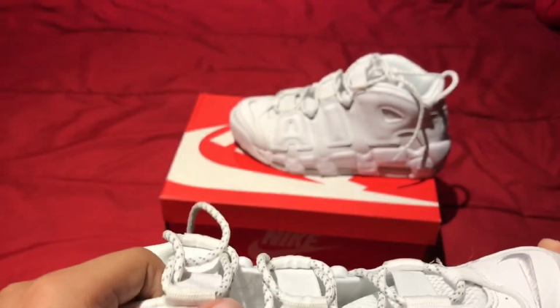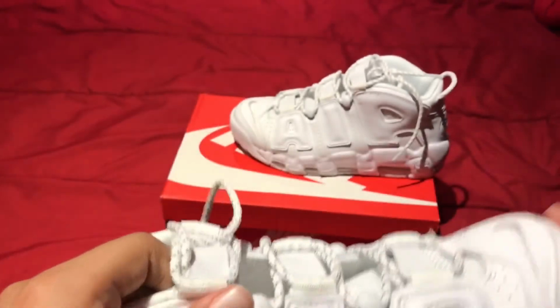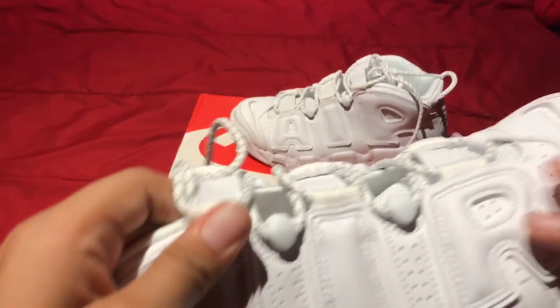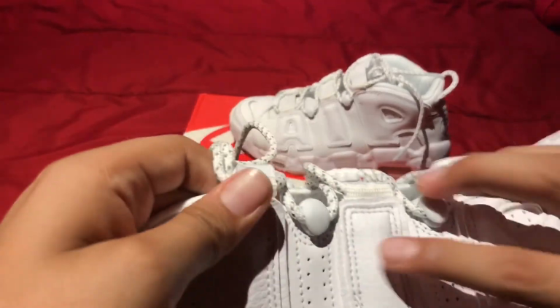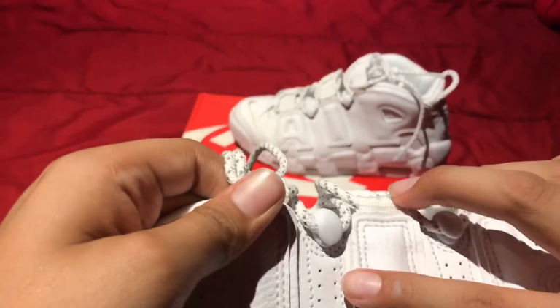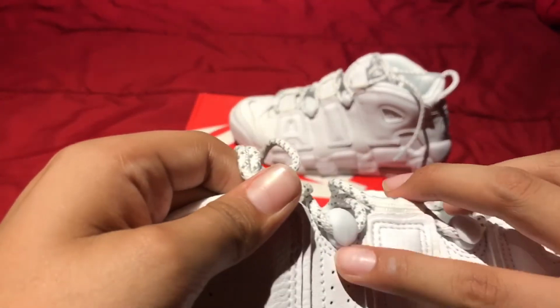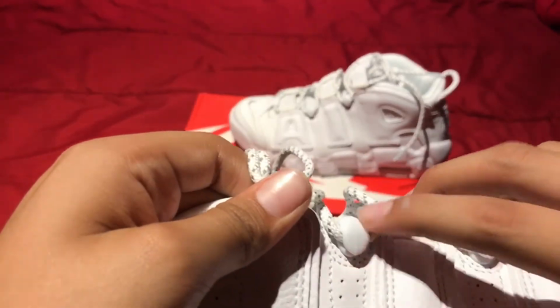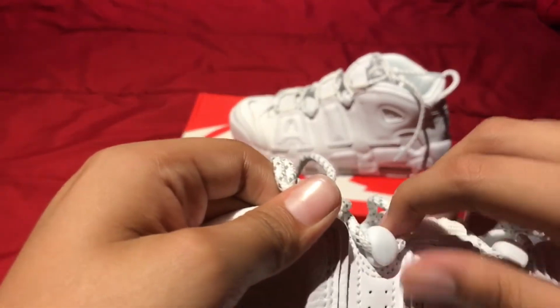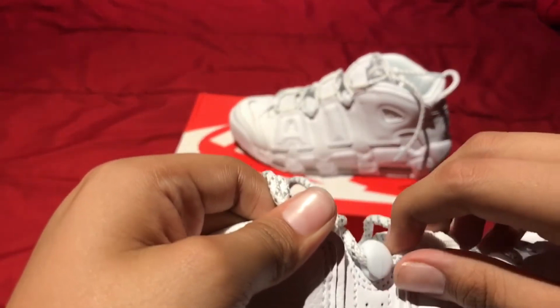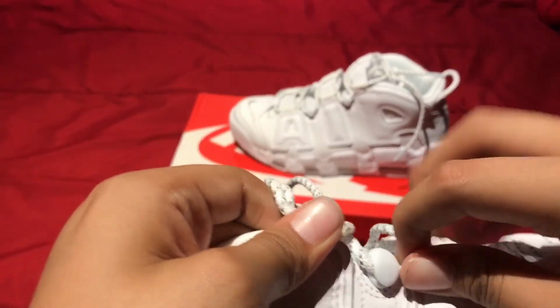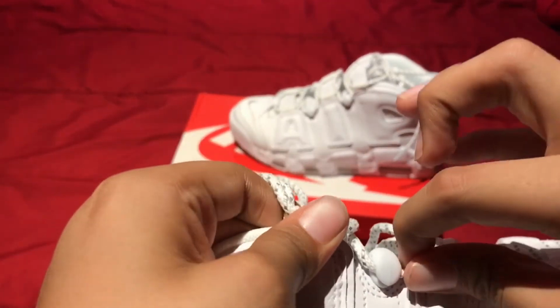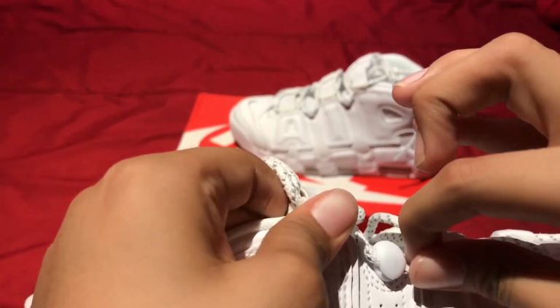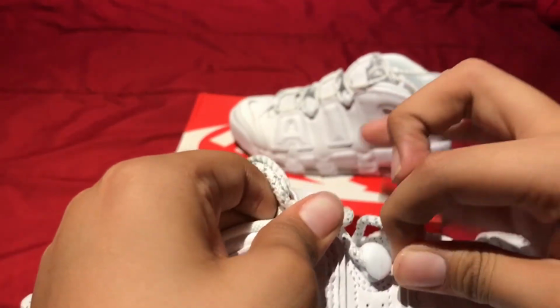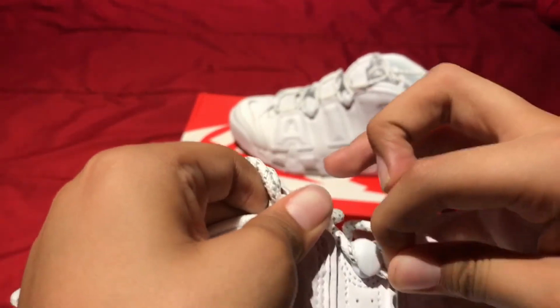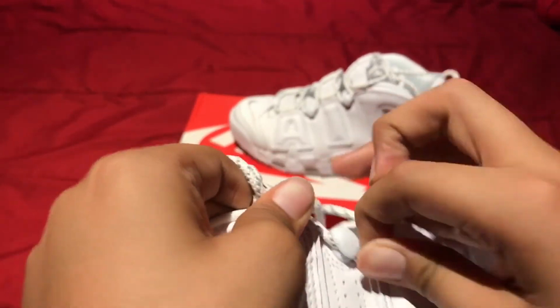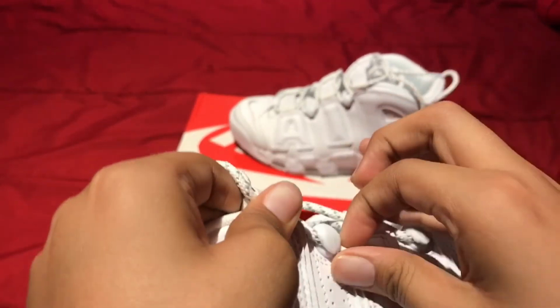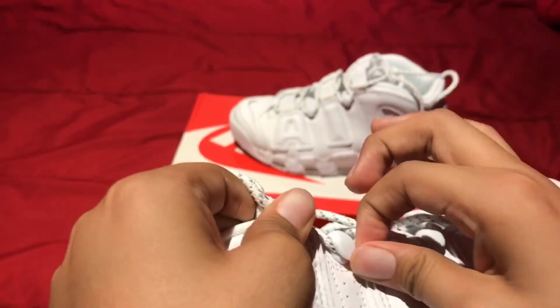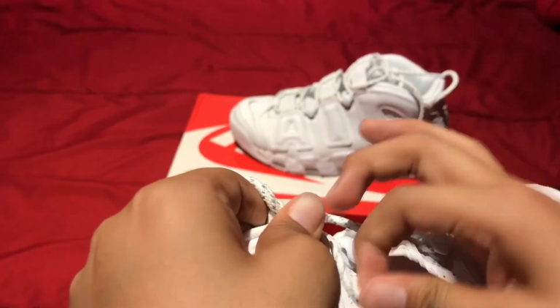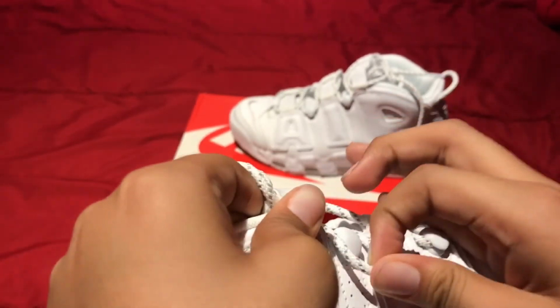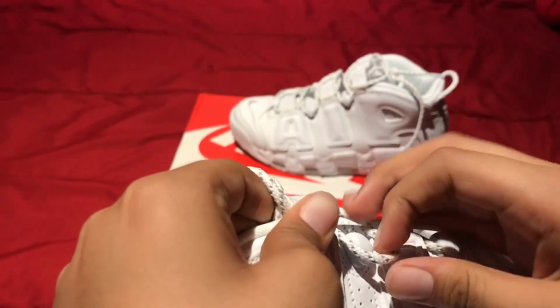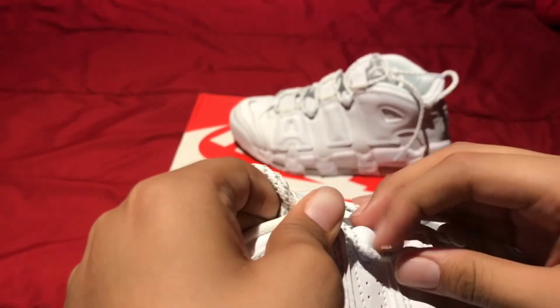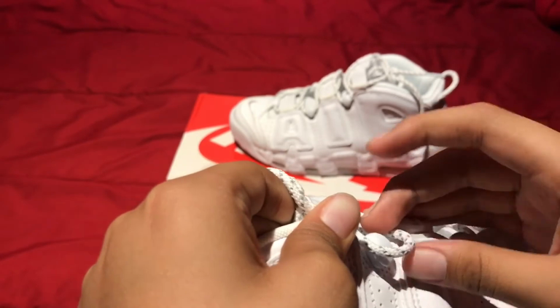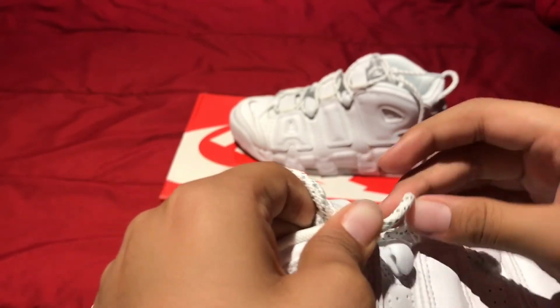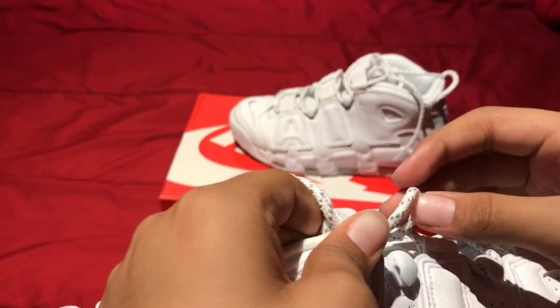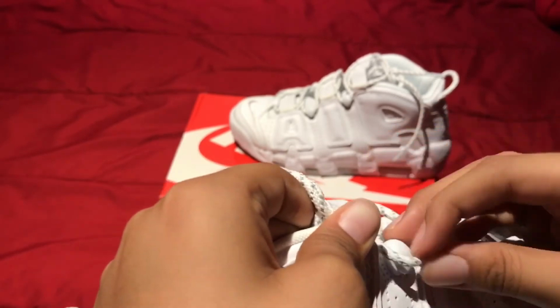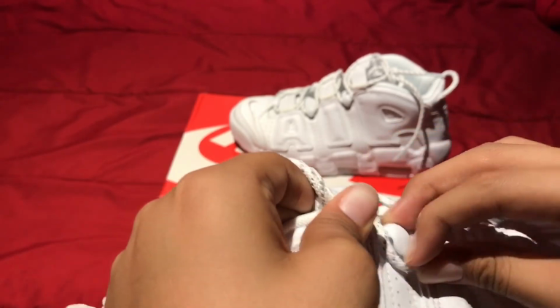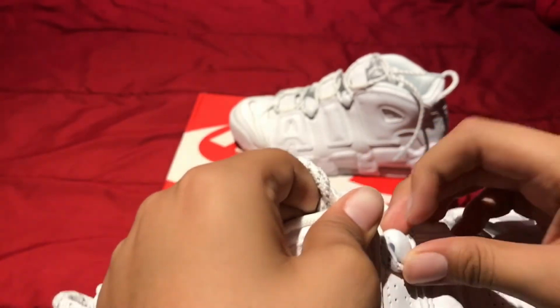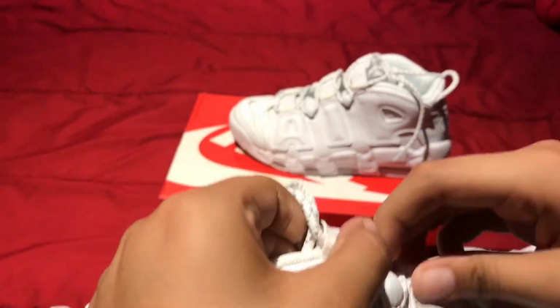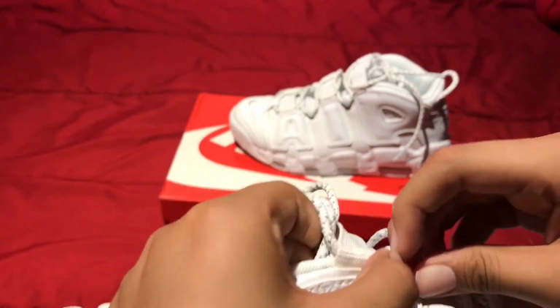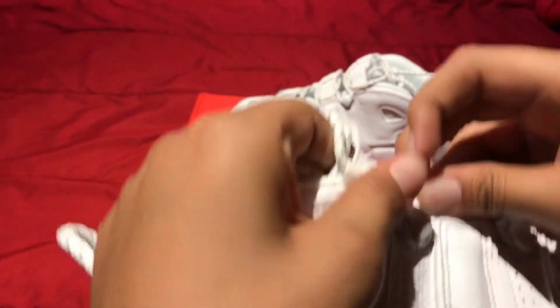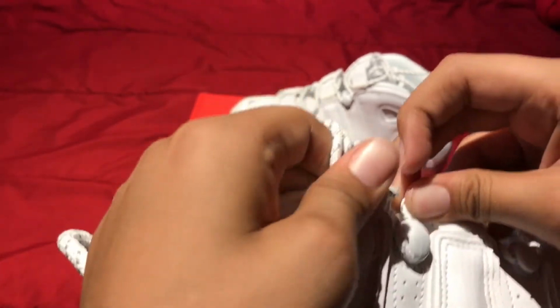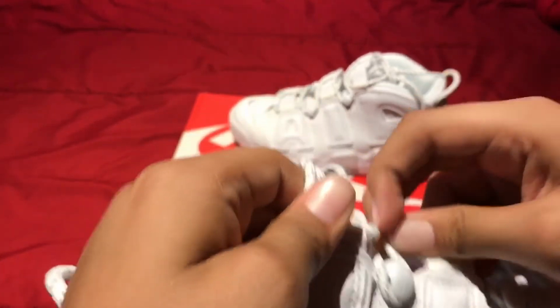I think it's called the eyelets. So instead of actually going through a hole, the lace actually wraps around right here — you just stick it right here and pull it back up.